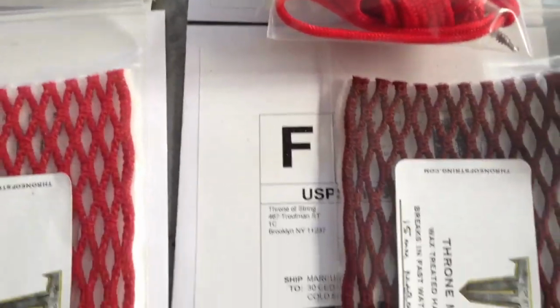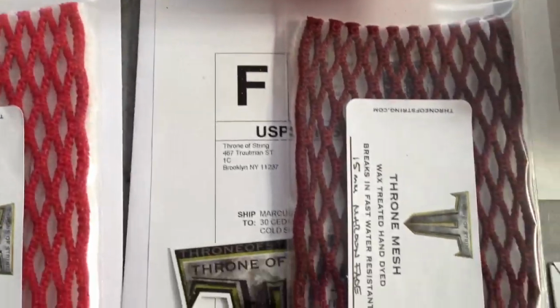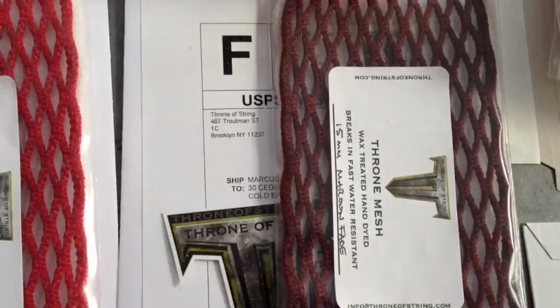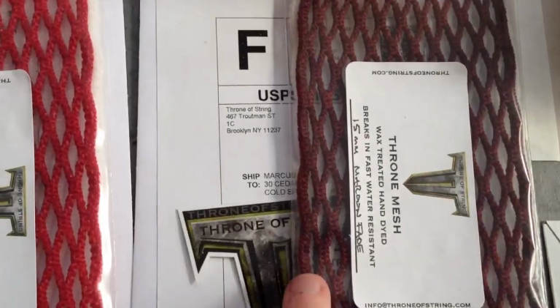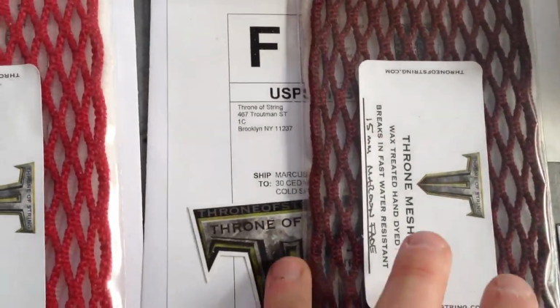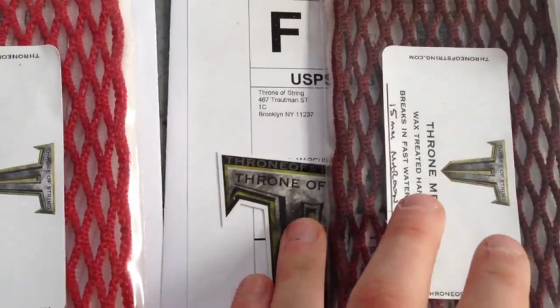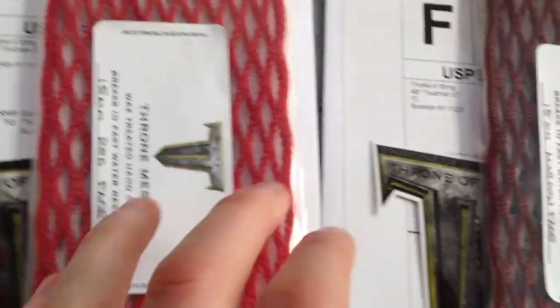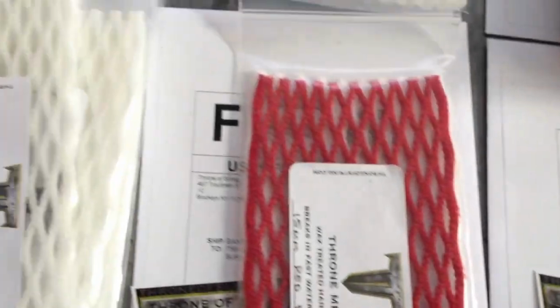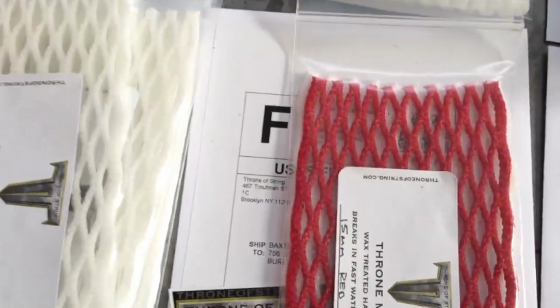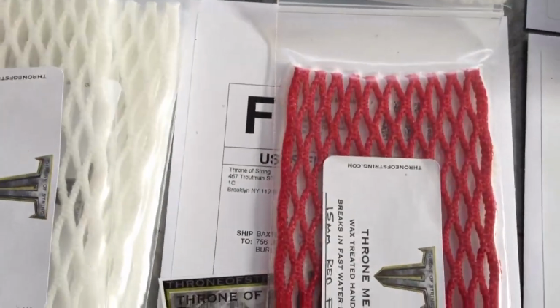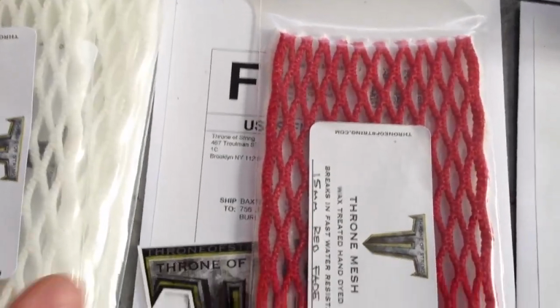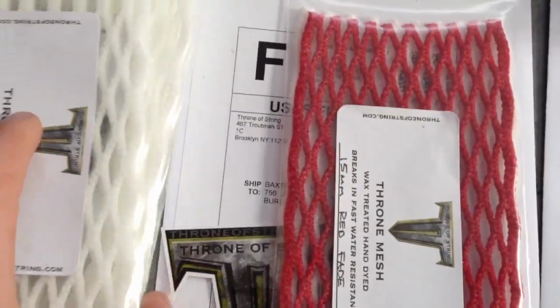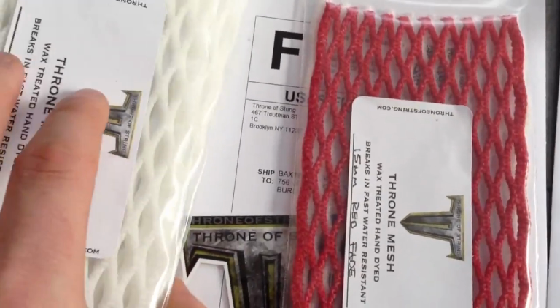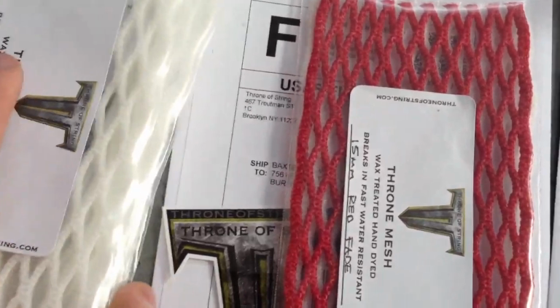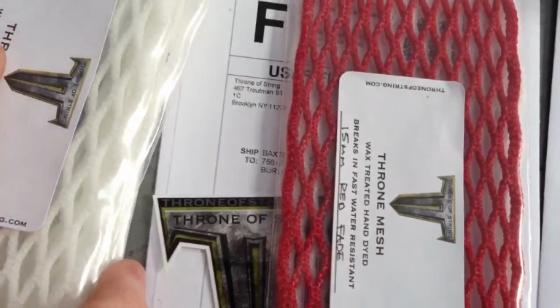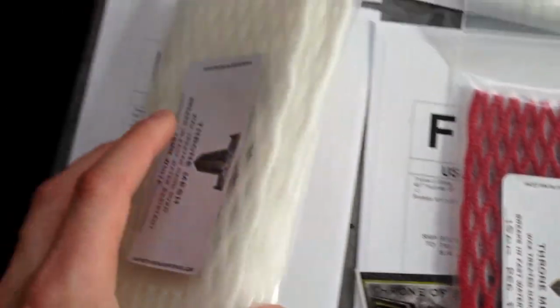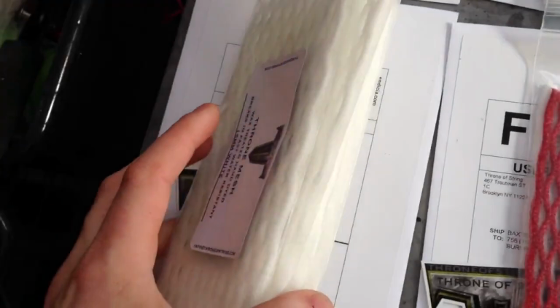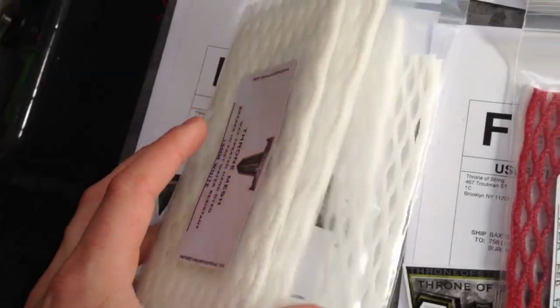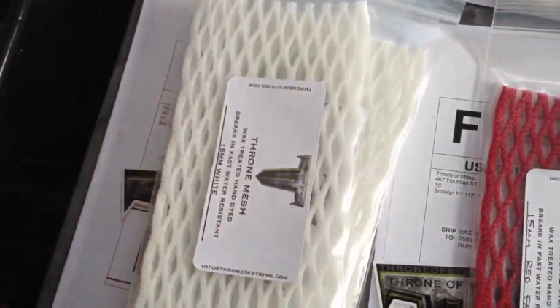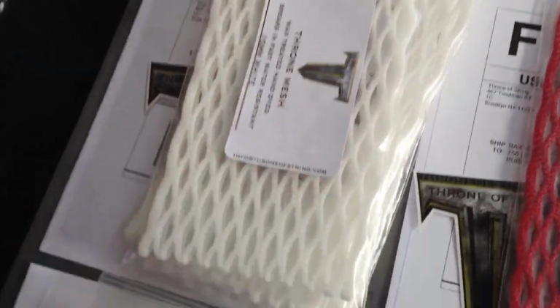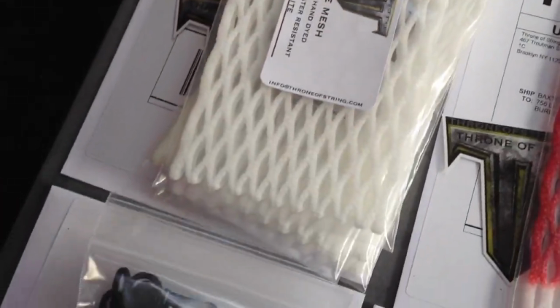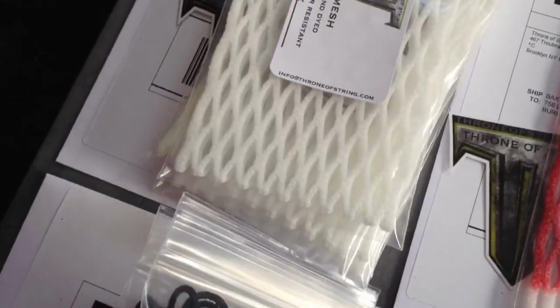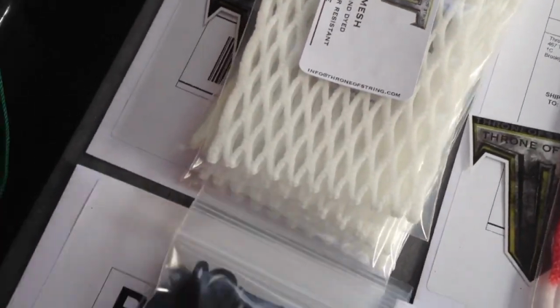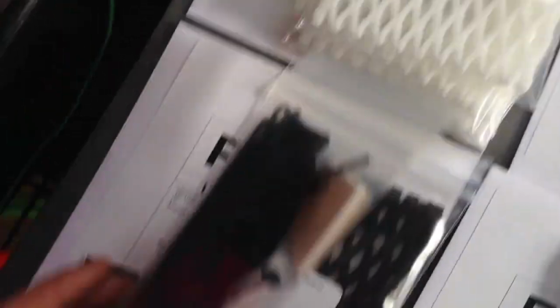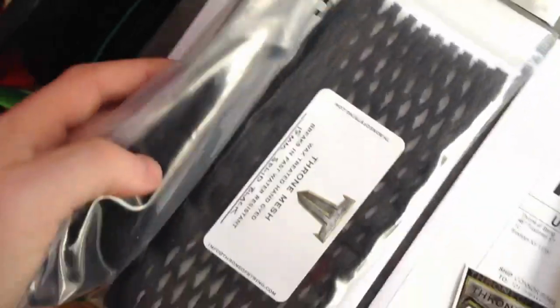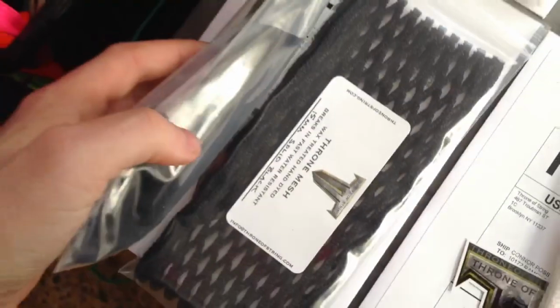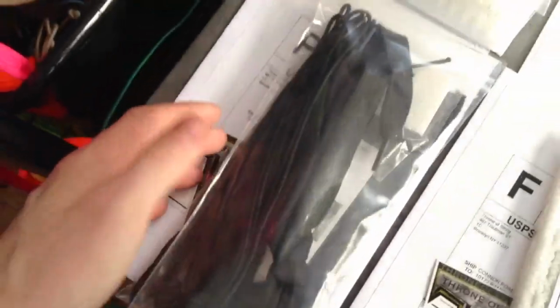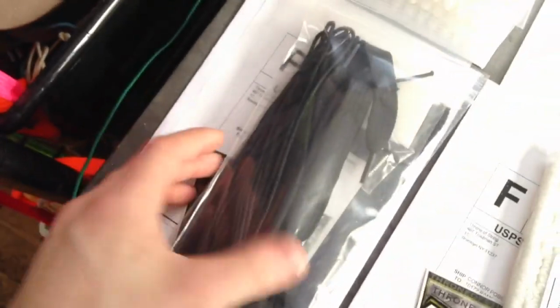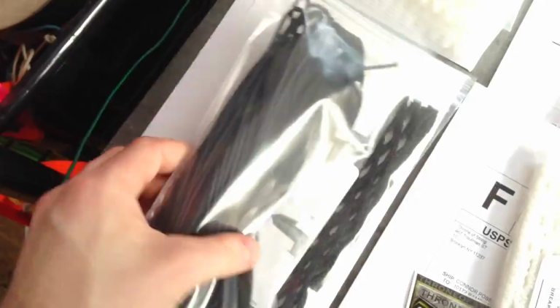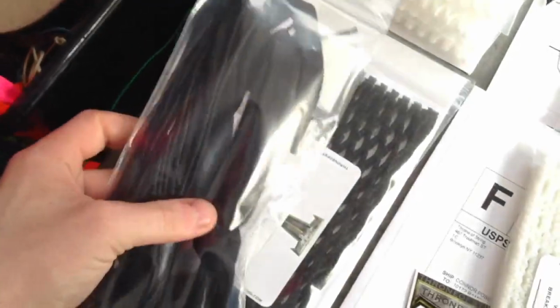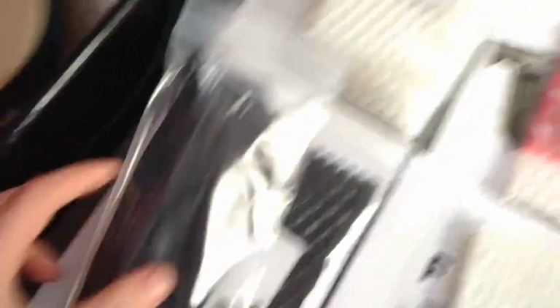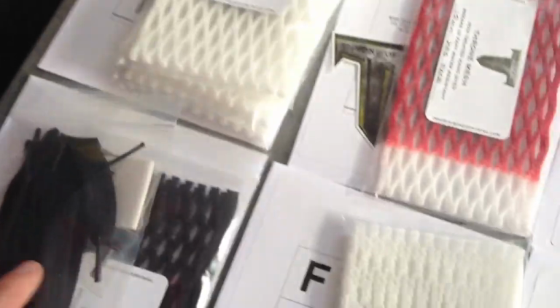Marcus got a 15mm maroon fade. Baxter got a 15mm red fade. Chris got four pieces of 15mm white. Nick got a completely murdered out piece of mesh and kit.